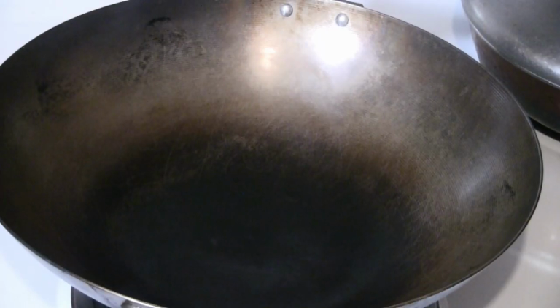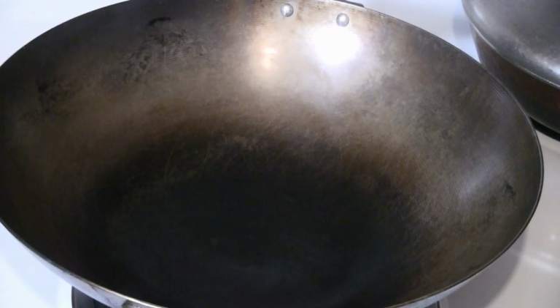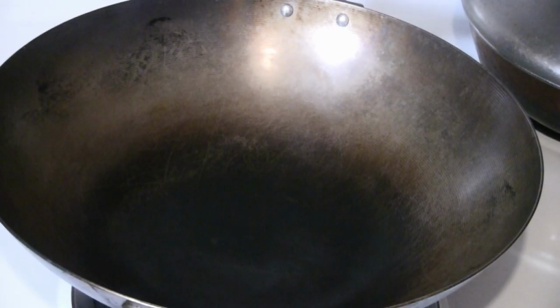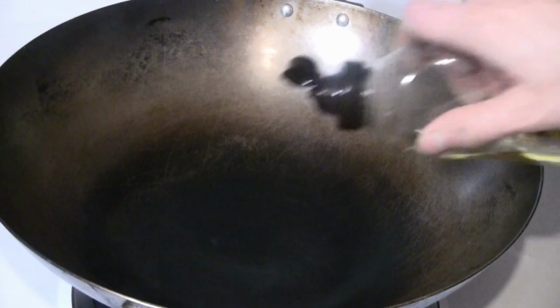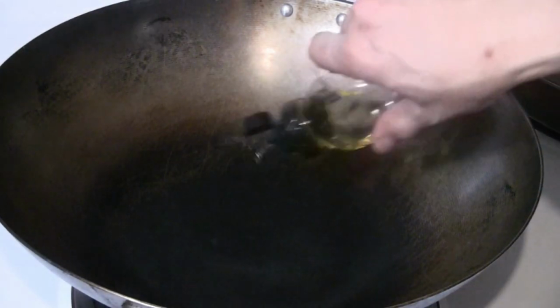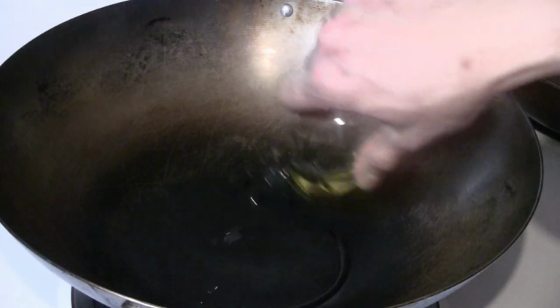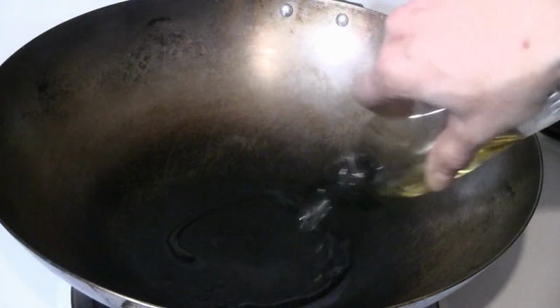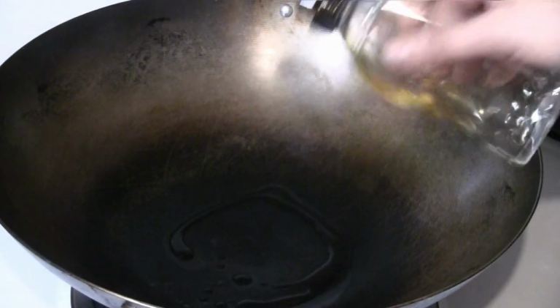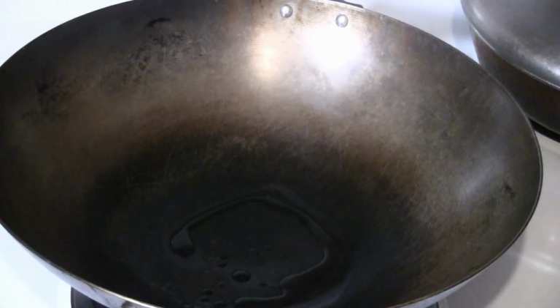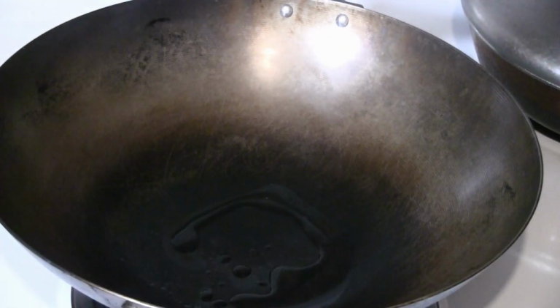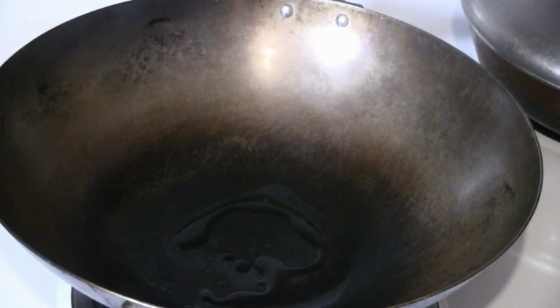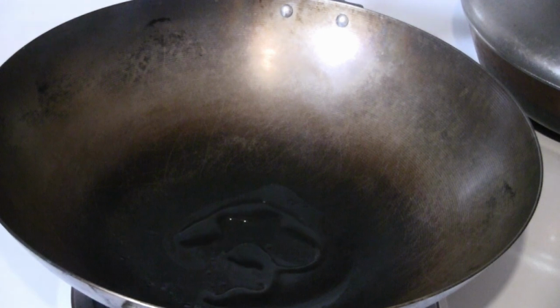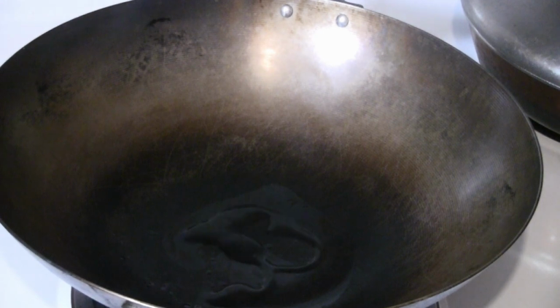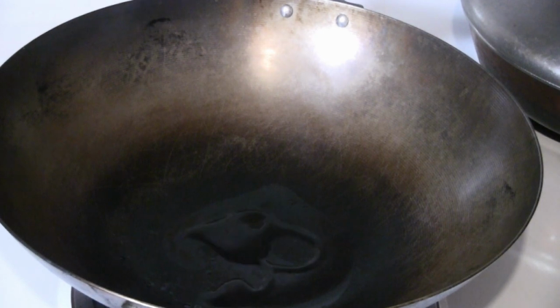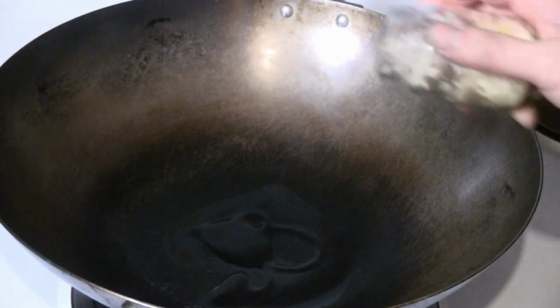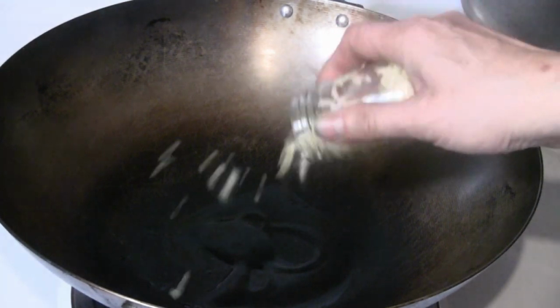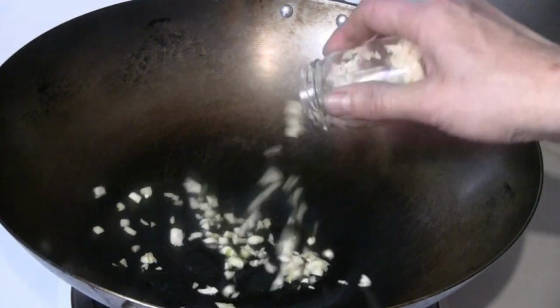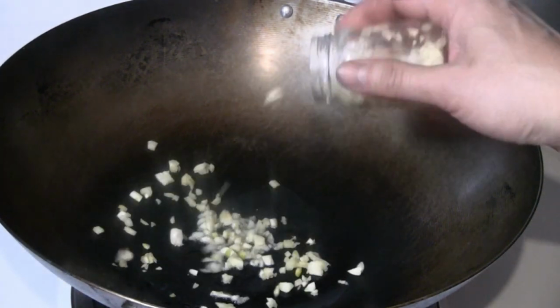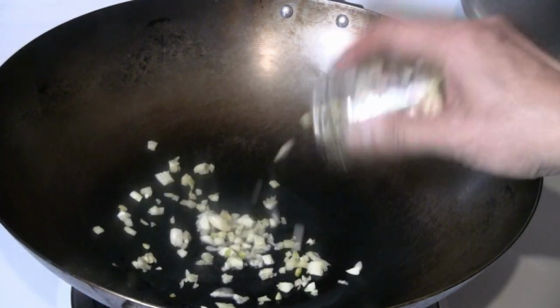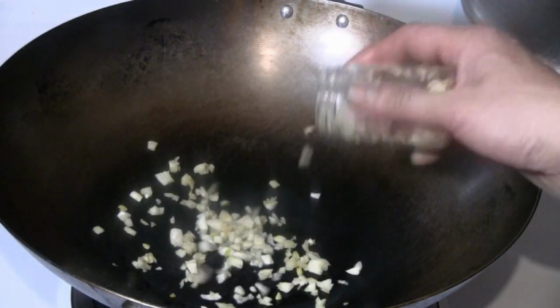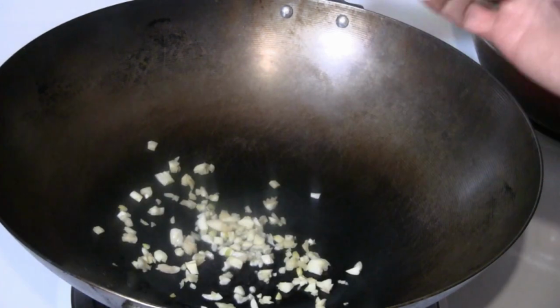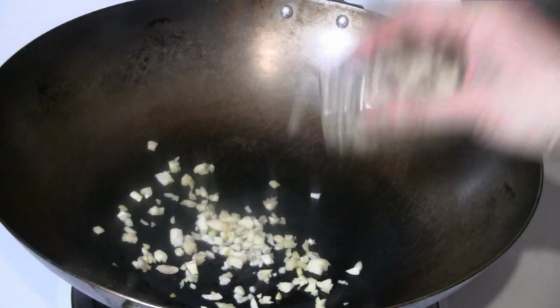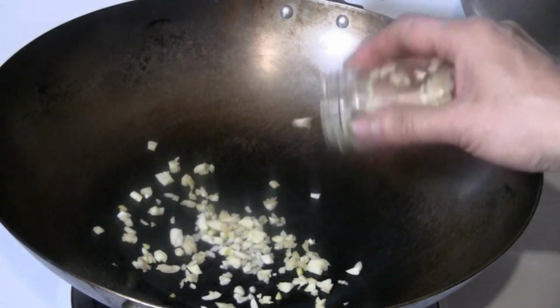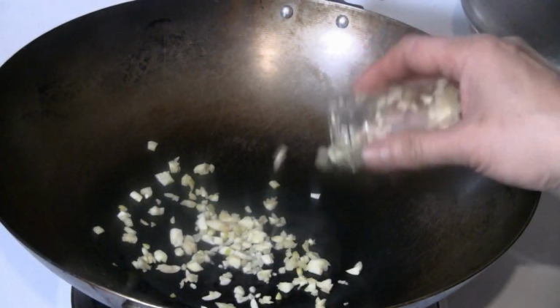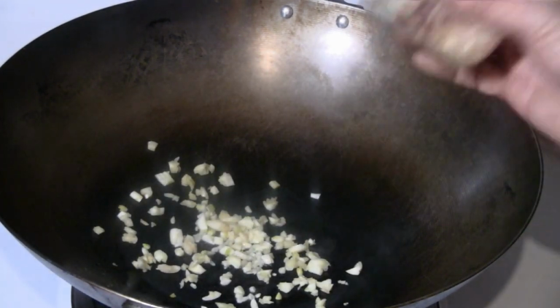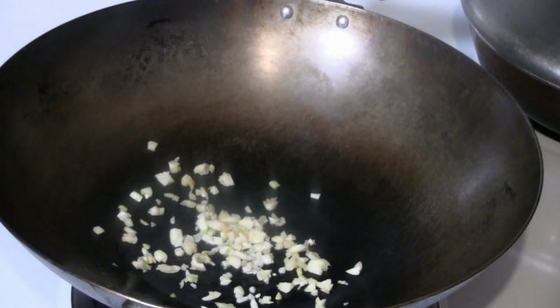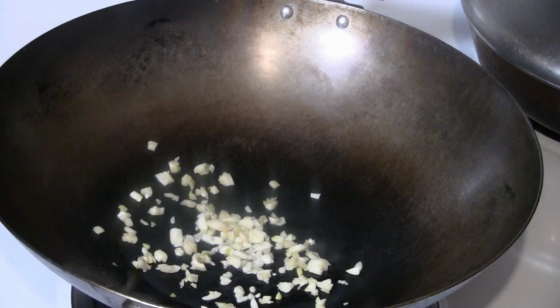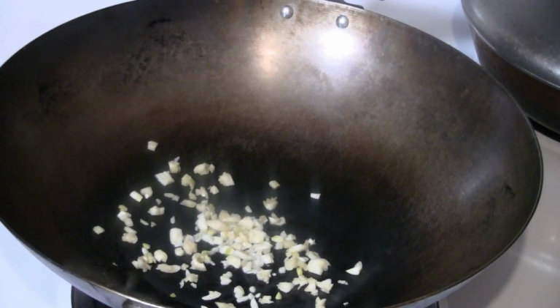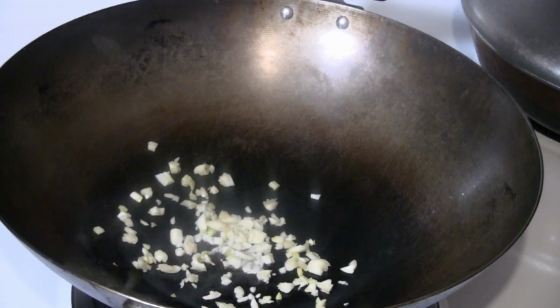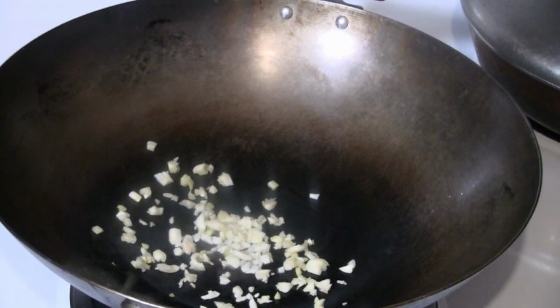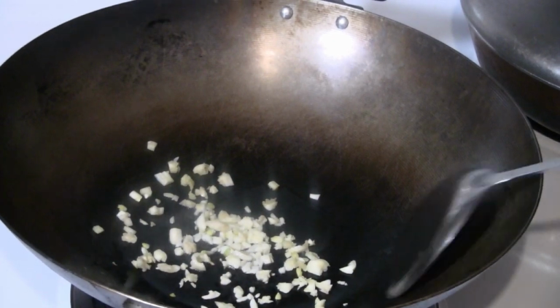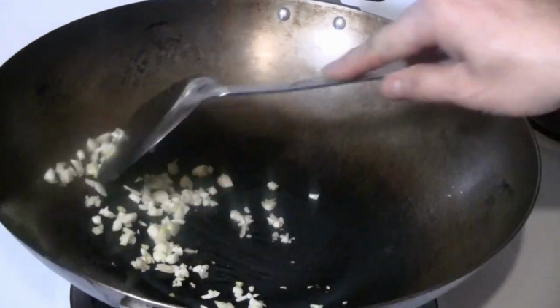Preheat the wok at medium heat. Put about three tablespoons of cooking oil in there. I'm going to put two tablespoons of chopped ginger and garlic. Give that a quick stir-fry.